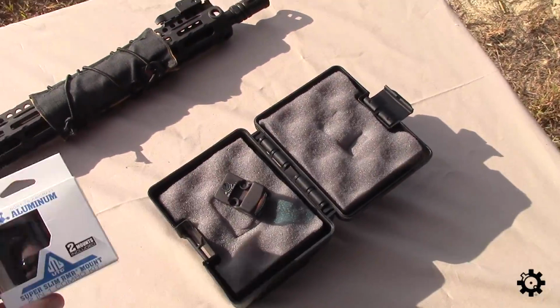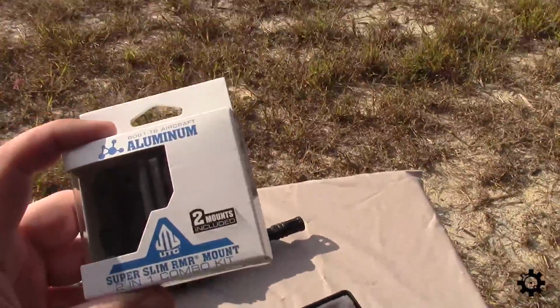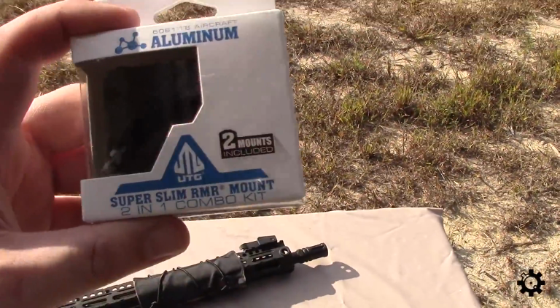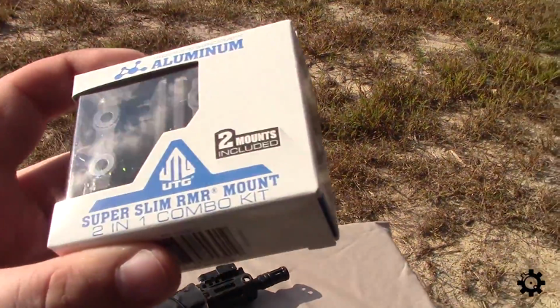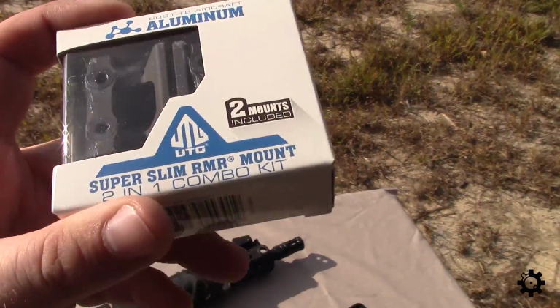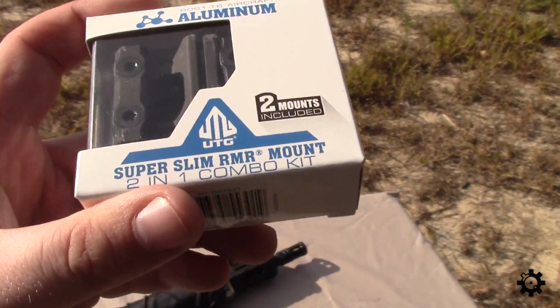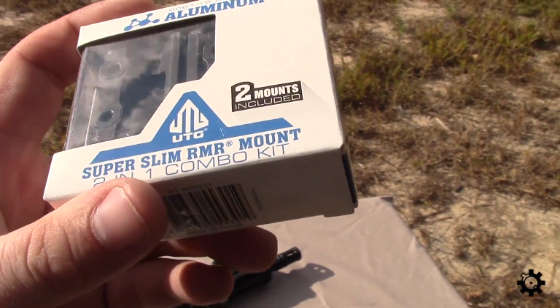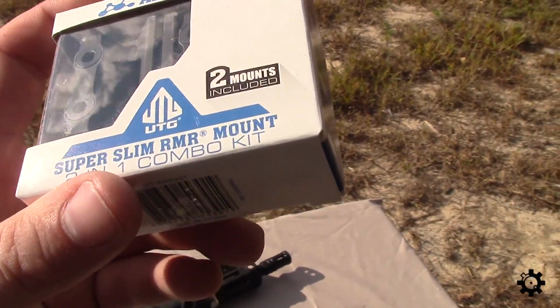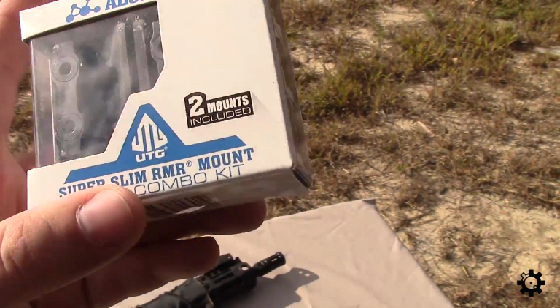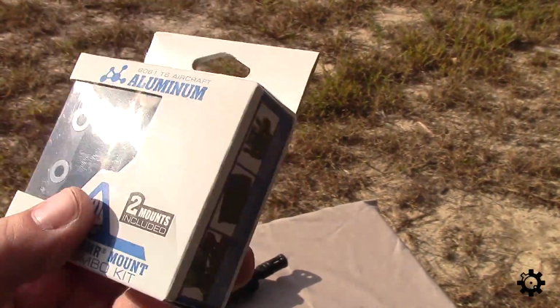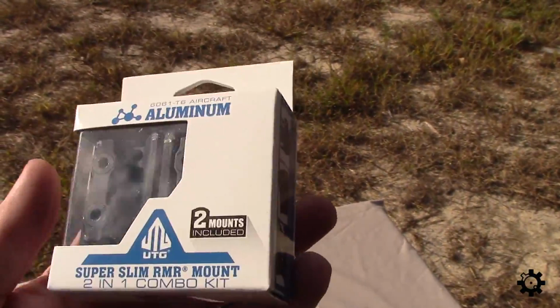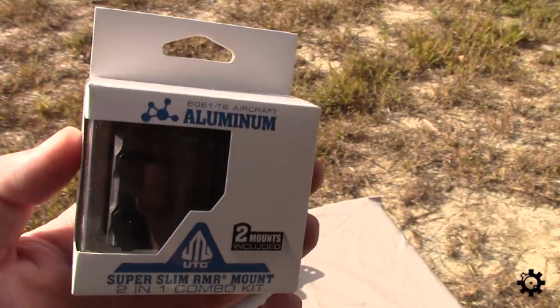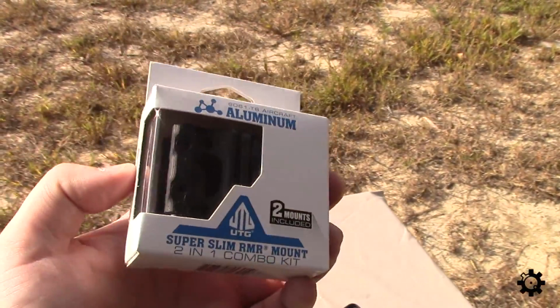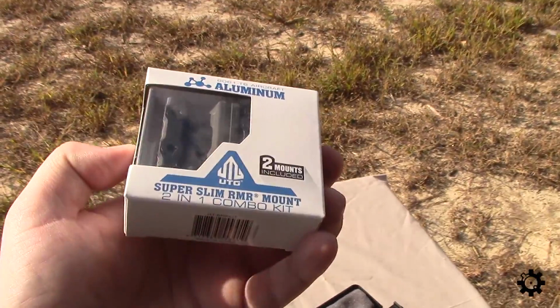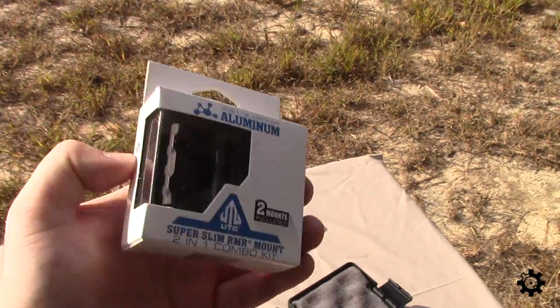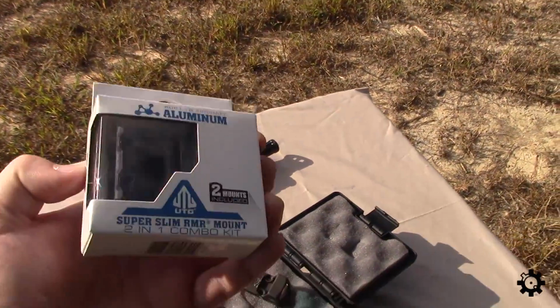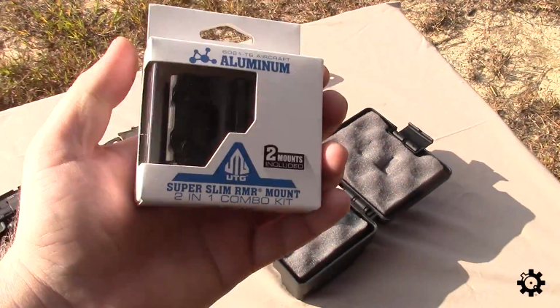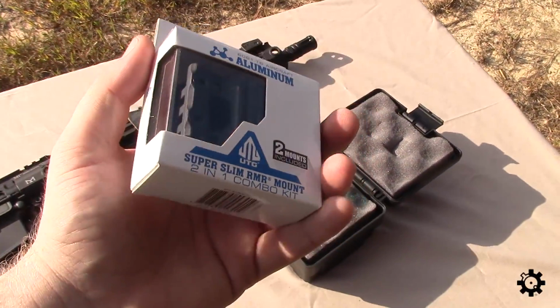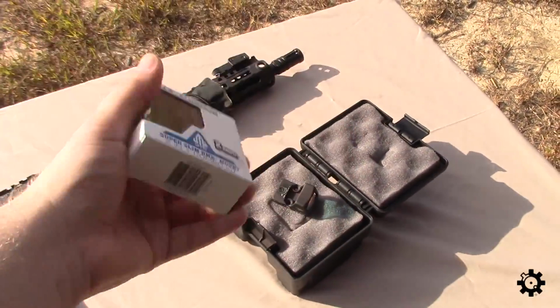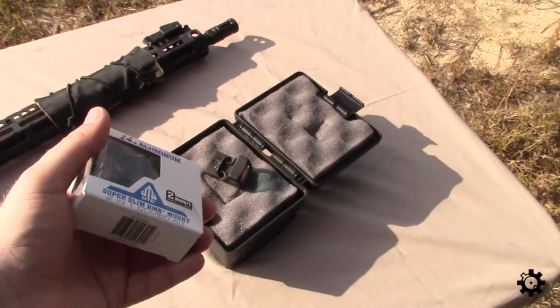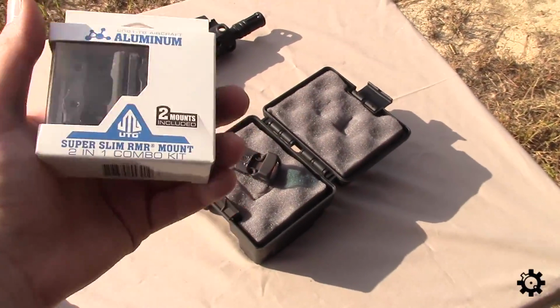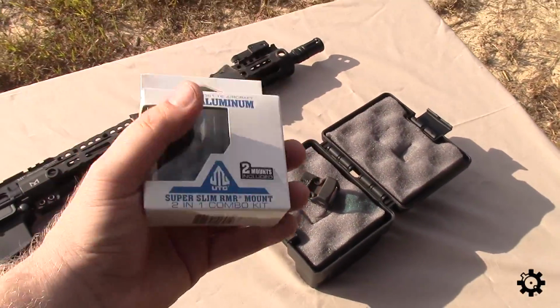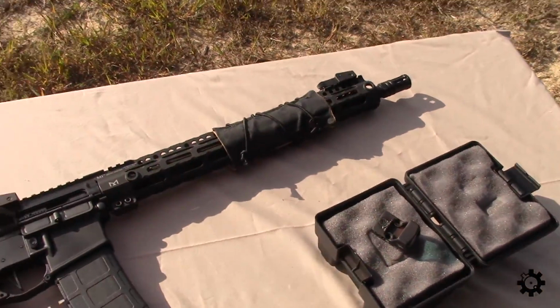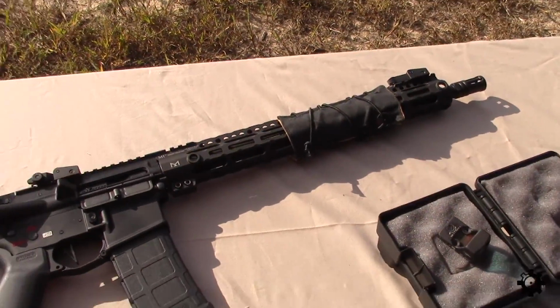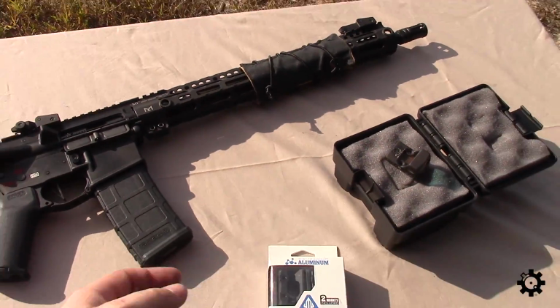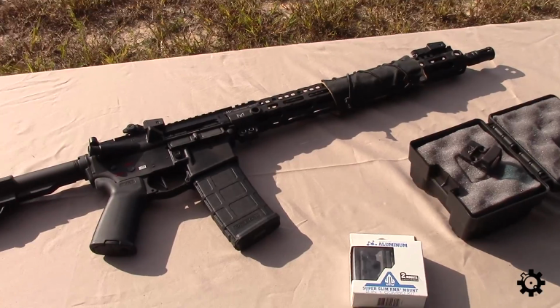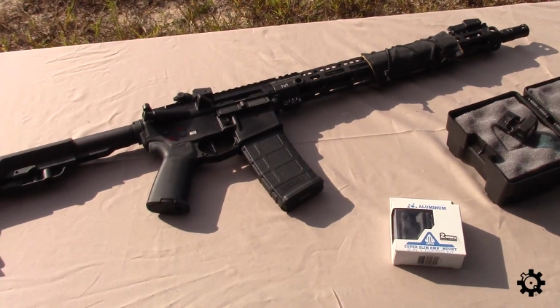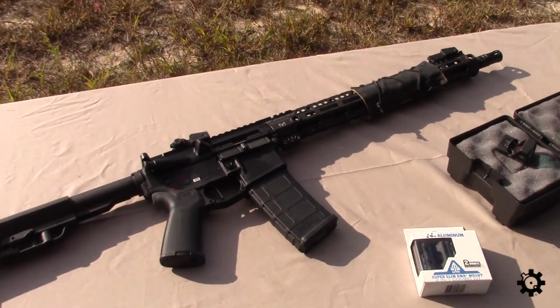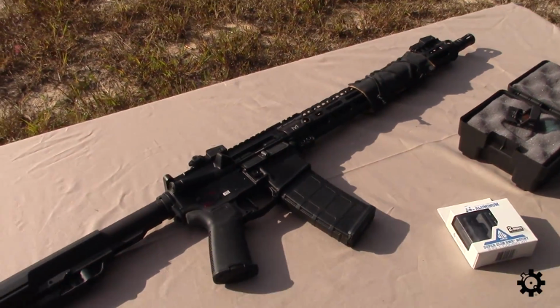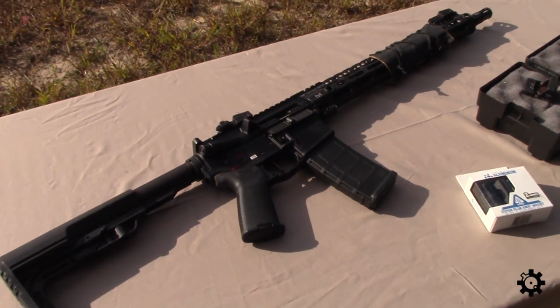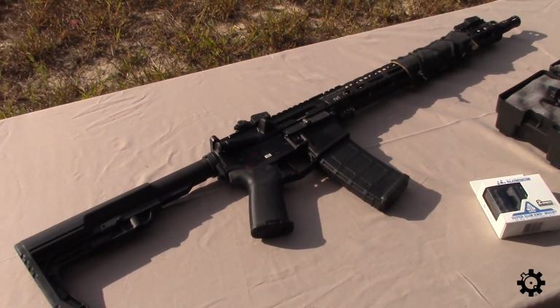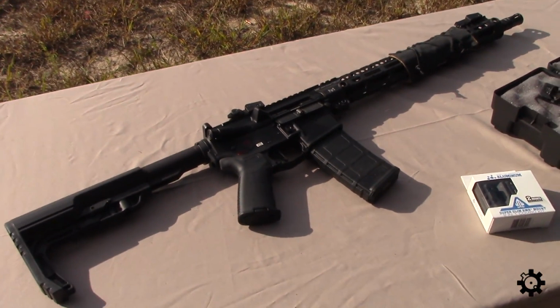It actually came with a UTG aluminum mount — a super slim RMR mount. I'm going to go ahead and get this out of the package, mount the RMR, and then we've got an AR15 here that I'm going to try it on. I kind of want to do this because typically...